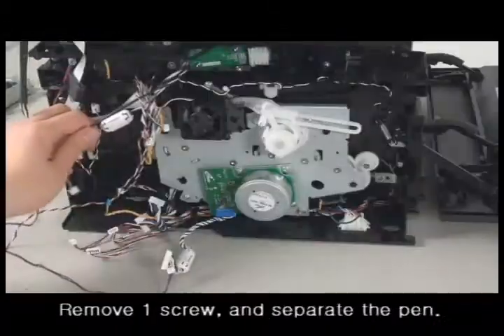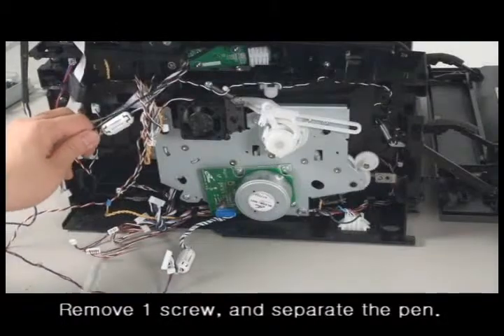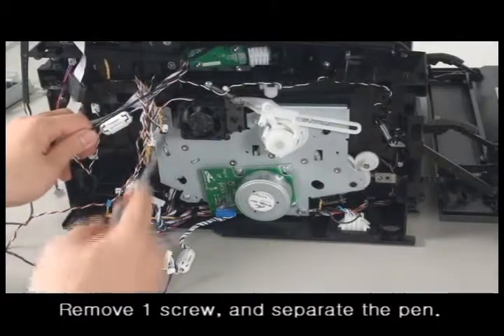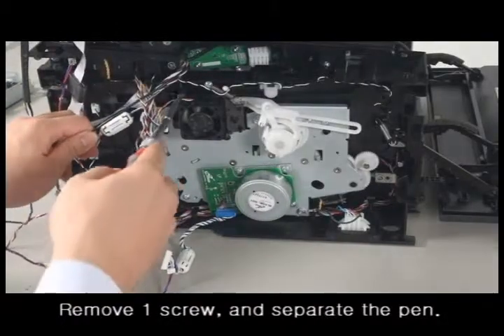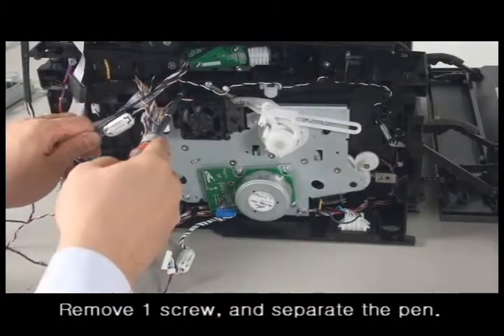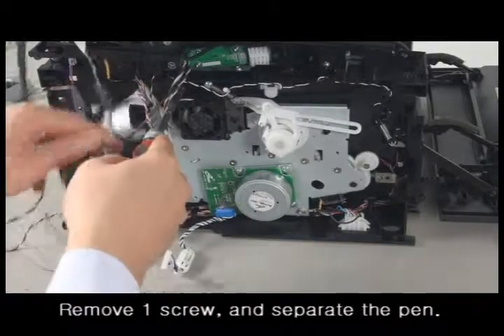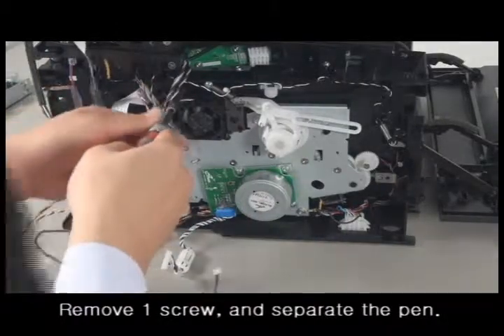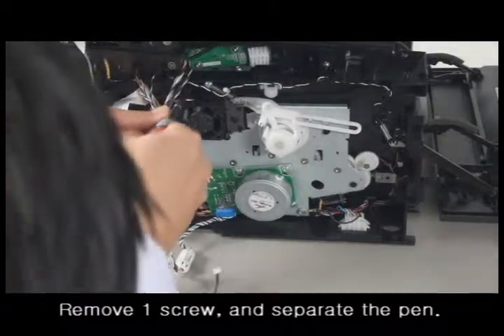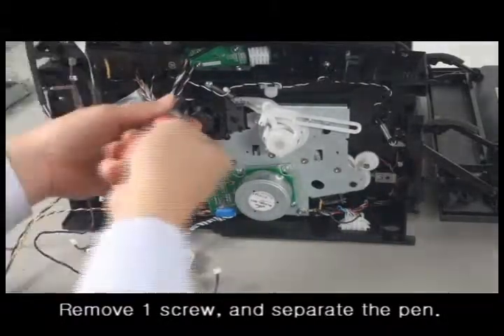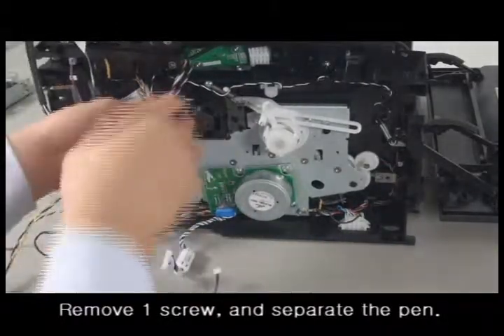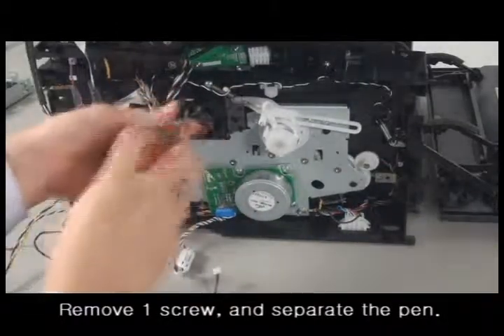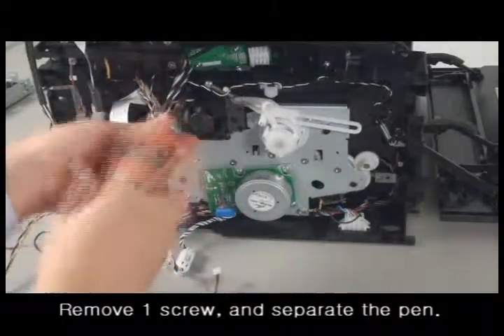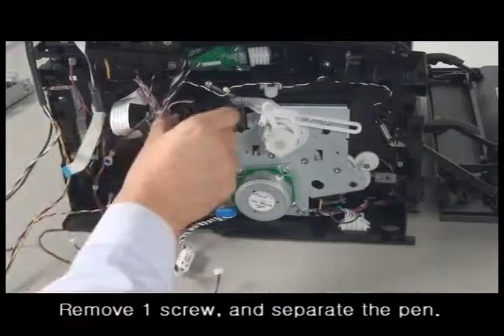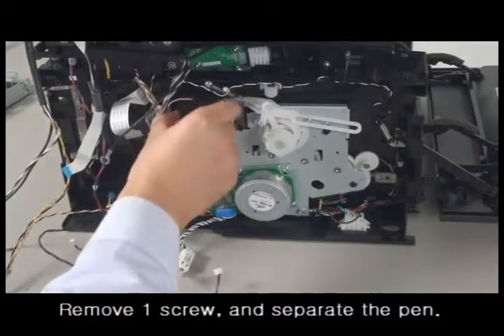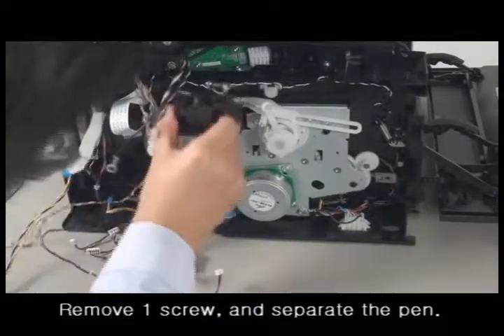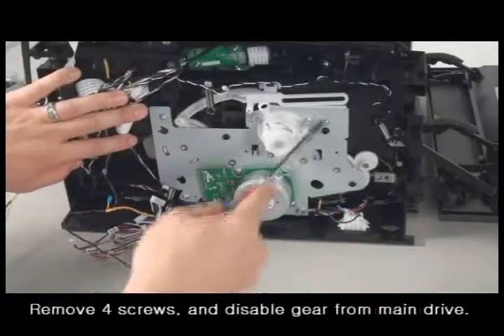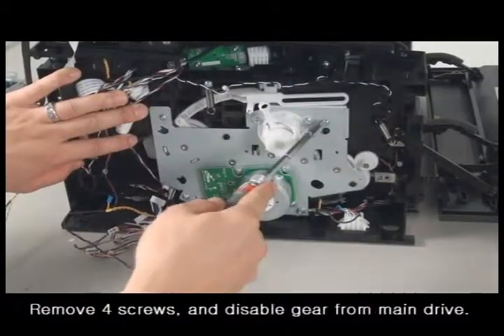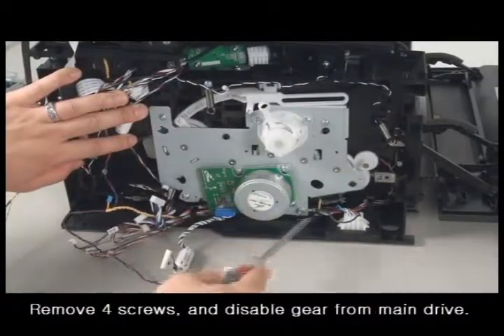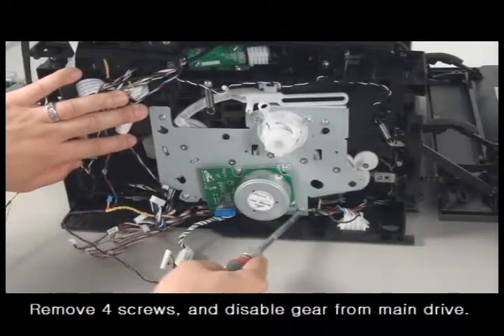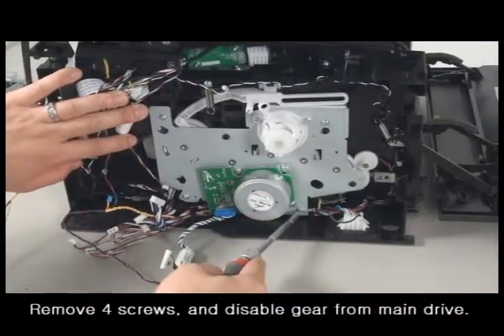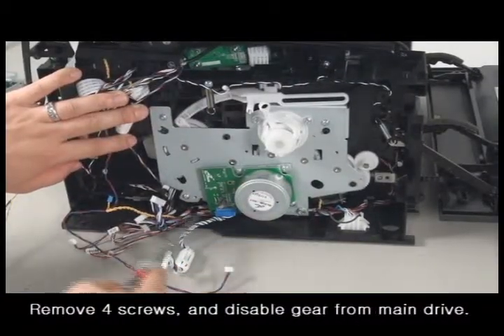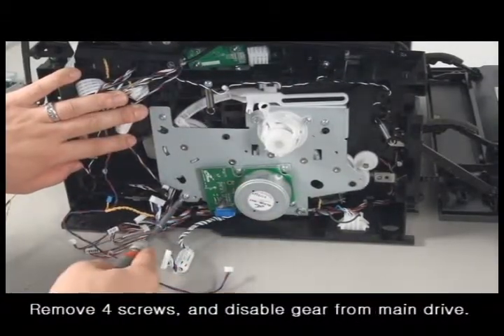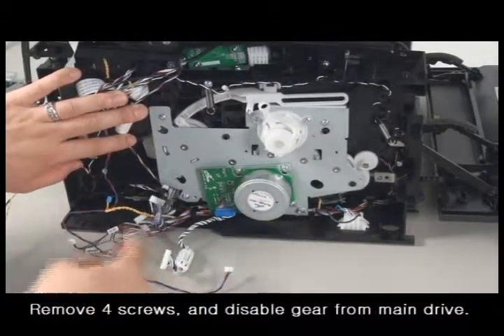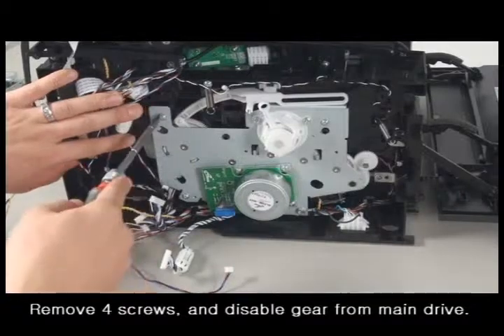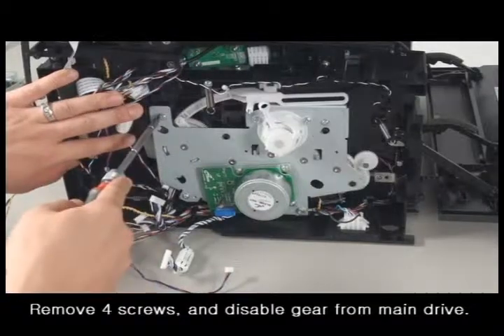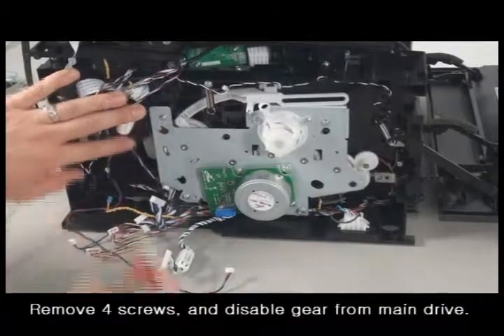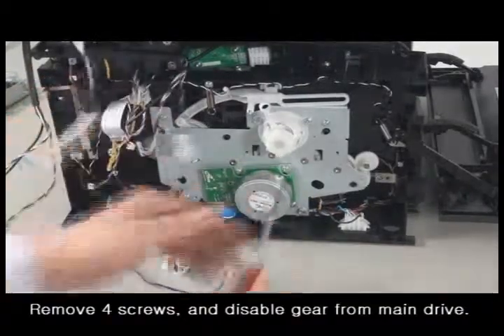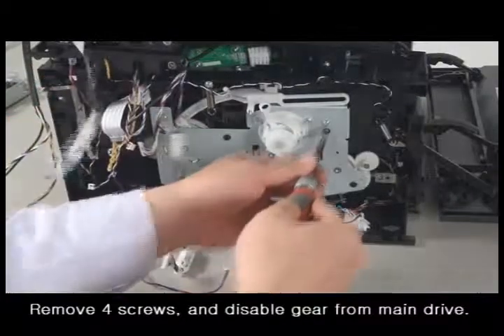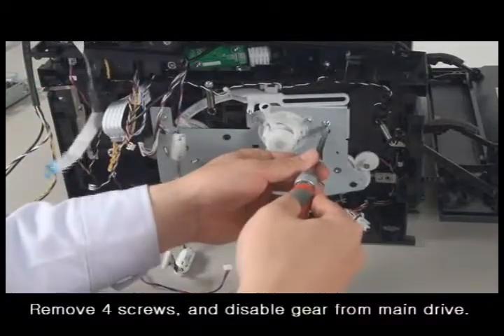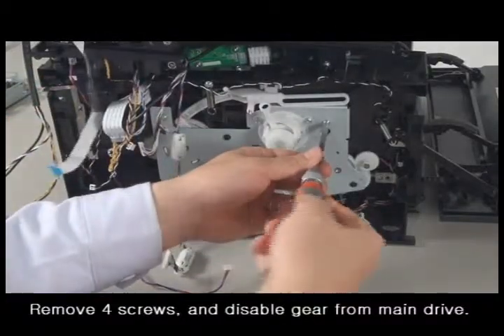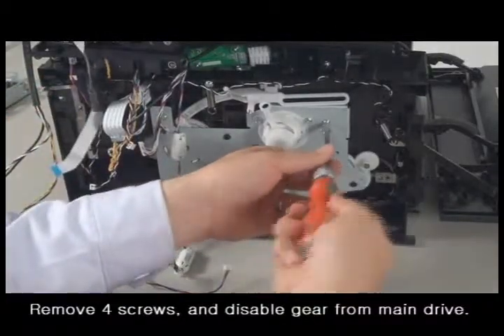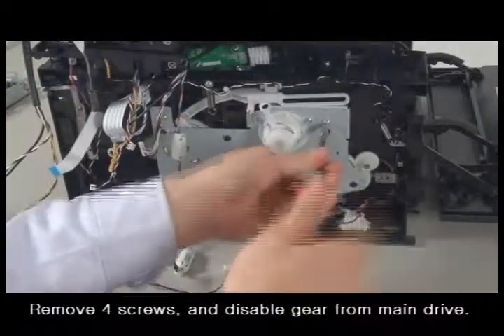Remove one screw and then separate the fan. Remove four screws at each corner, then take out the gear from the main drive.